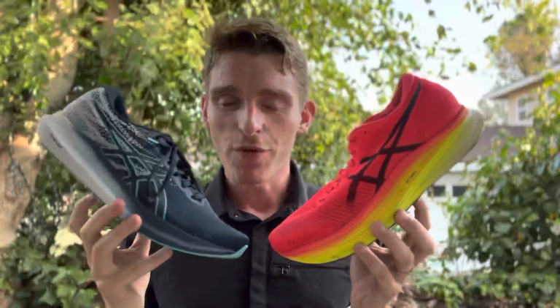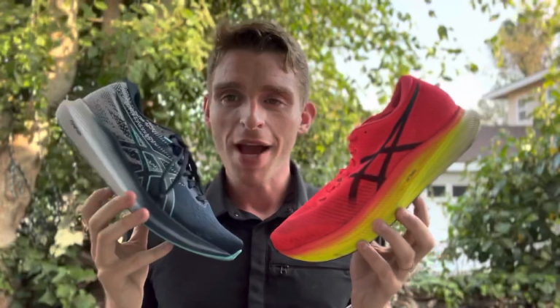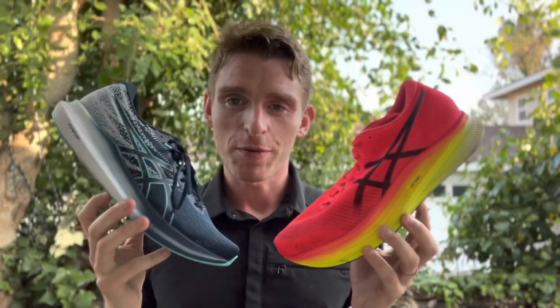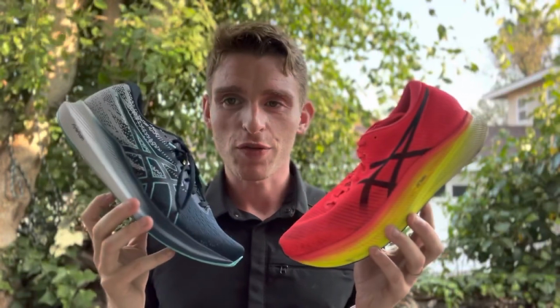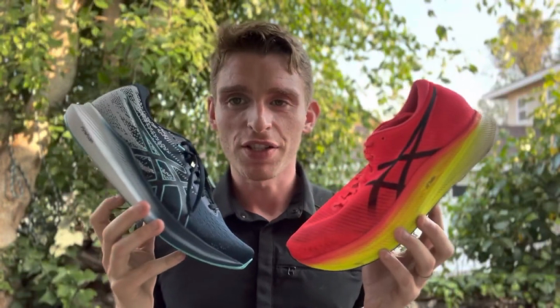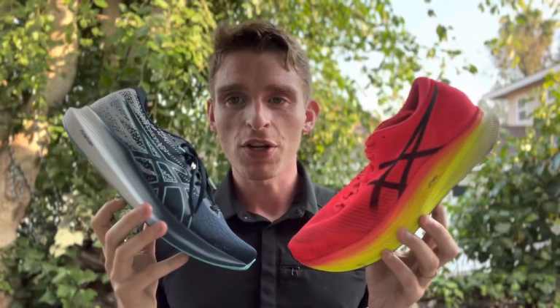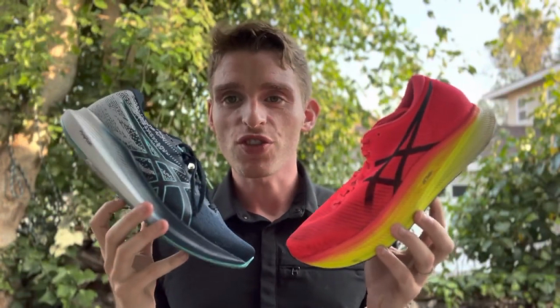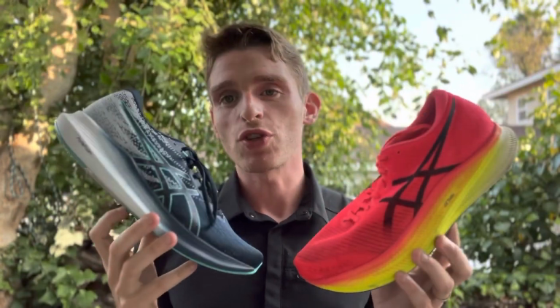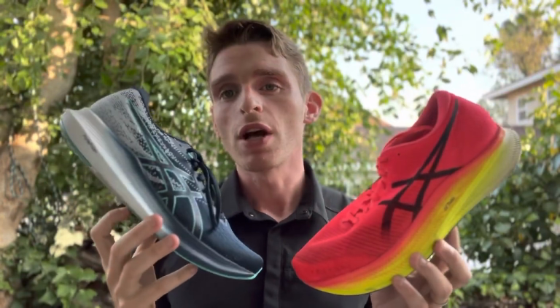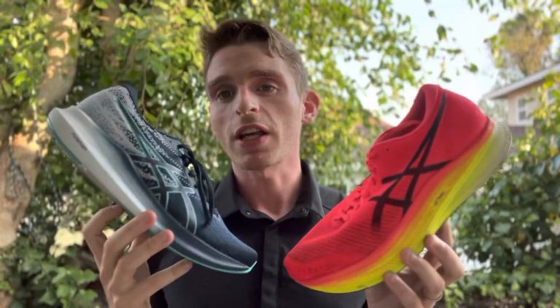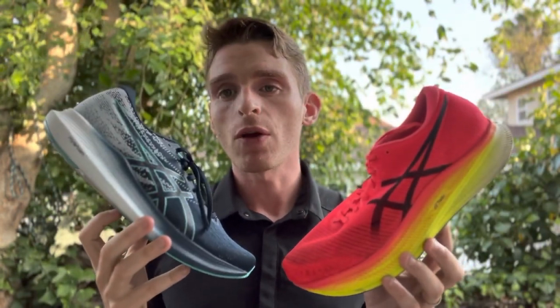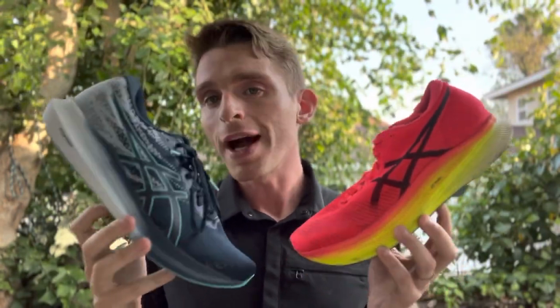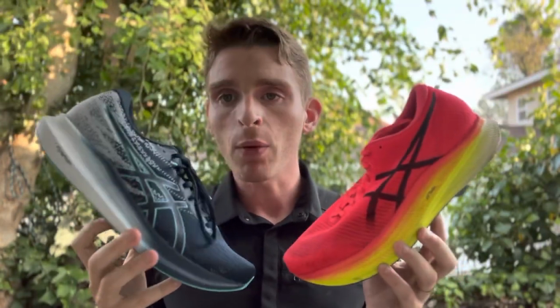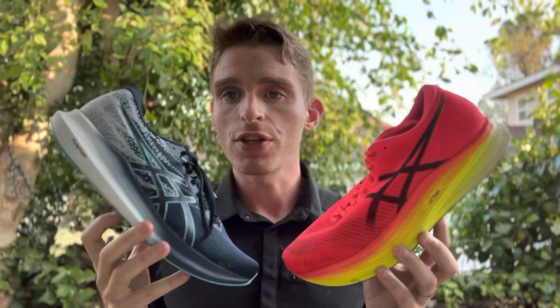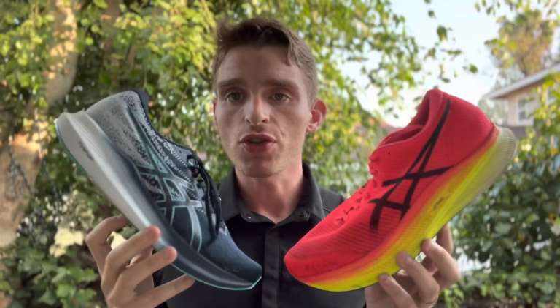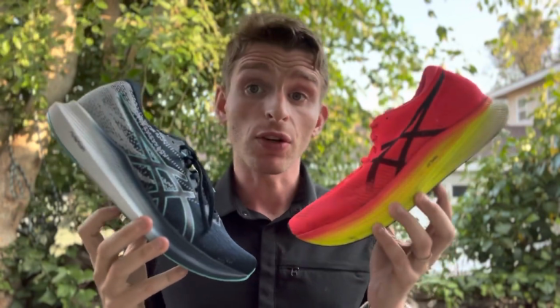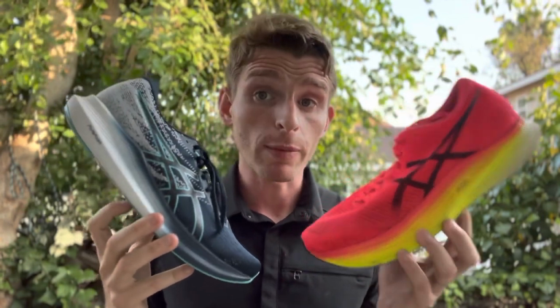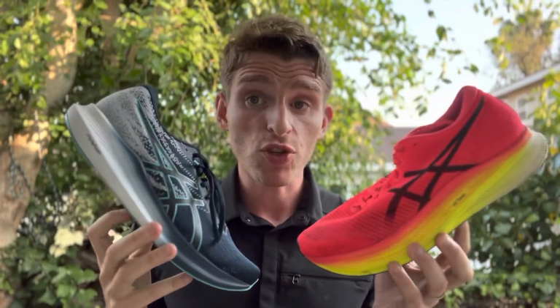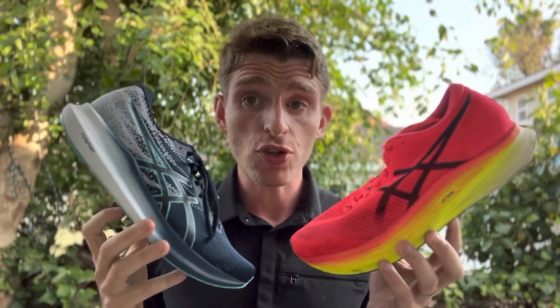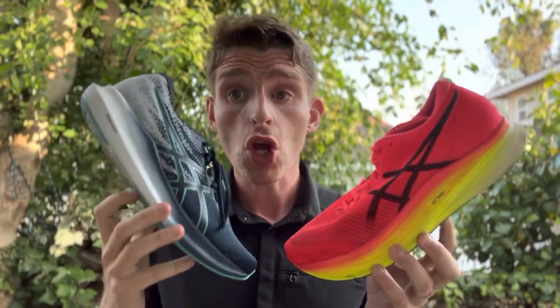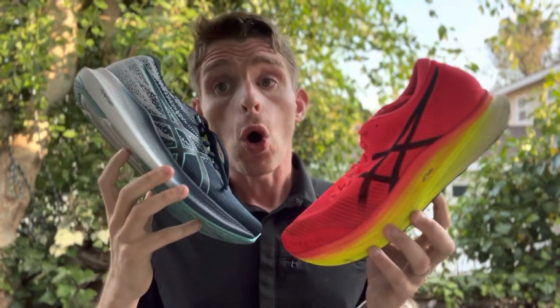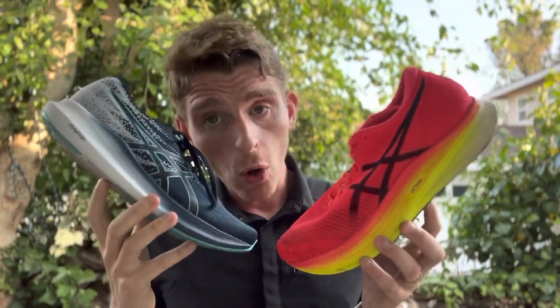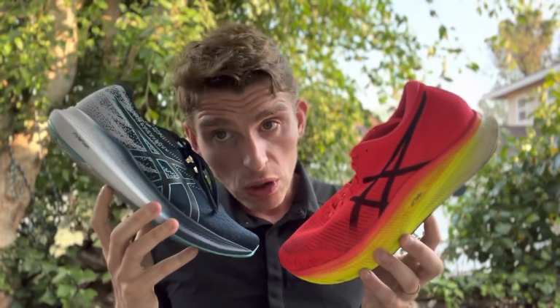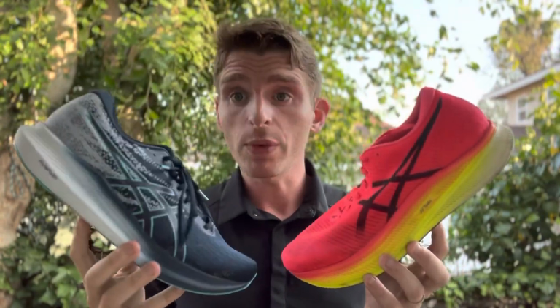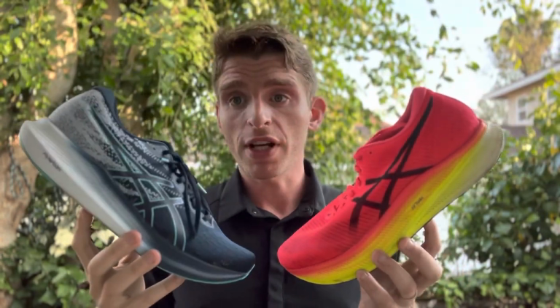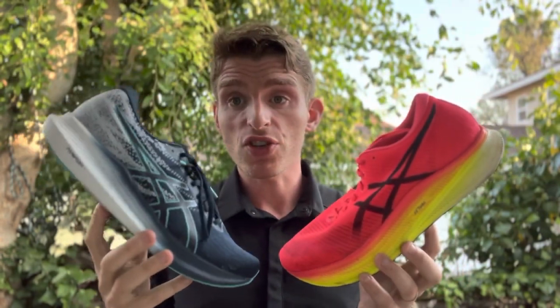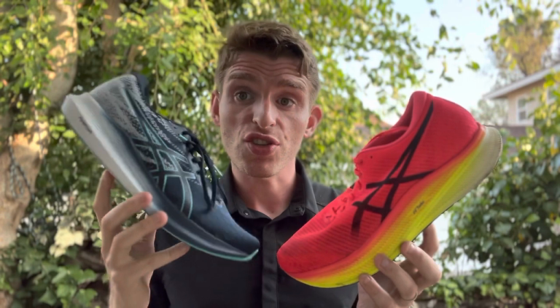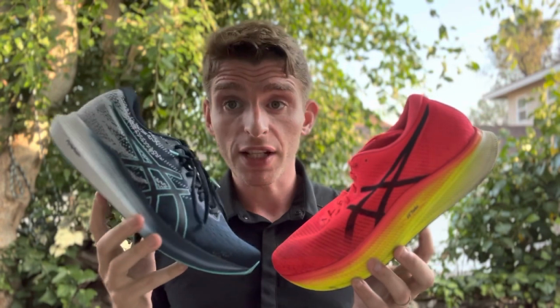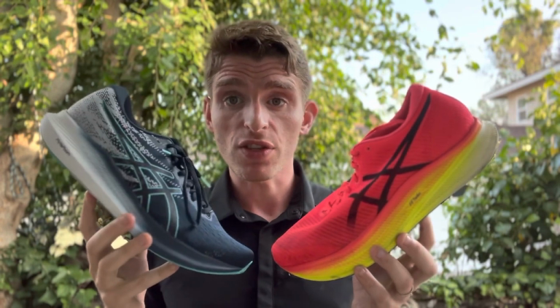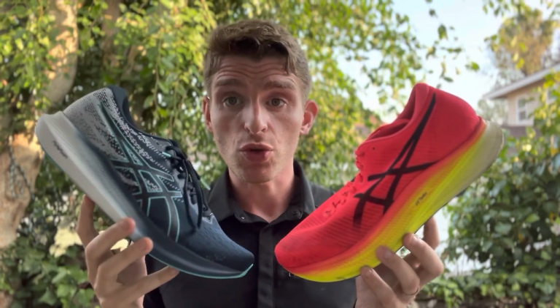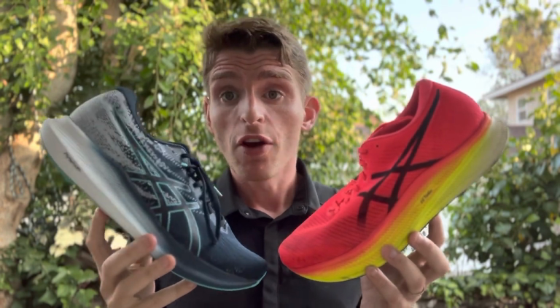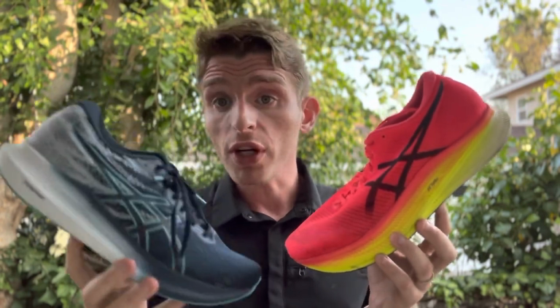Everyone, Matt here from Doctors Running. Today we're going to do a sub-2 talking about why you might want to consider using either carbon fiber super shoes or lighter weight trainers — non-plated racing shoes — for workouts and races, and what might help guide you in that decision.